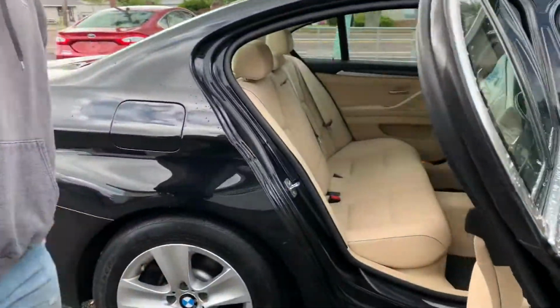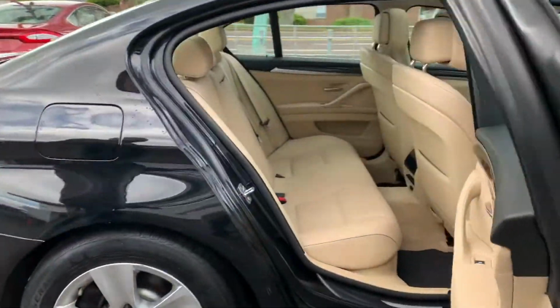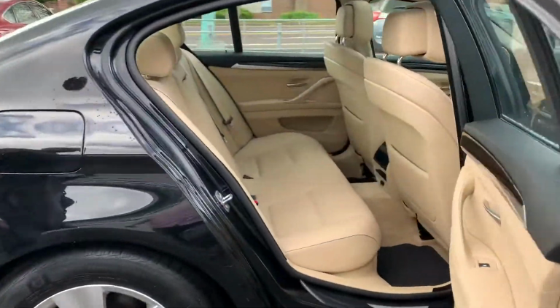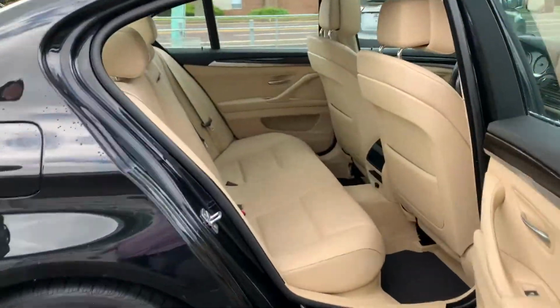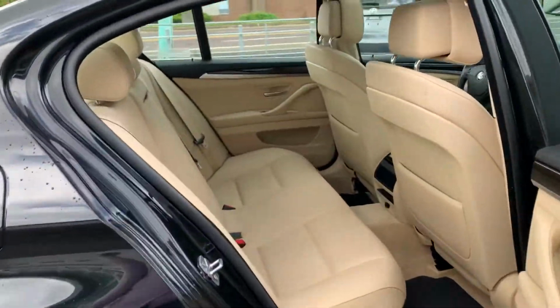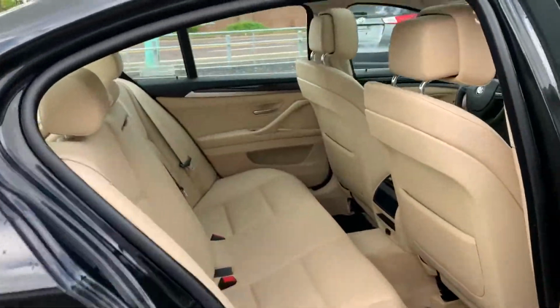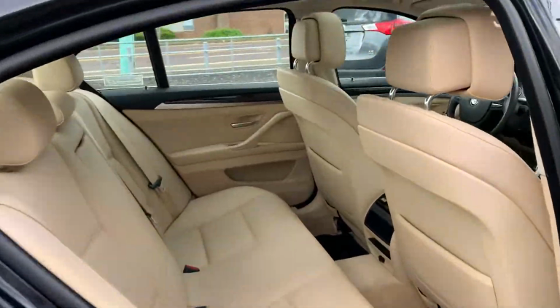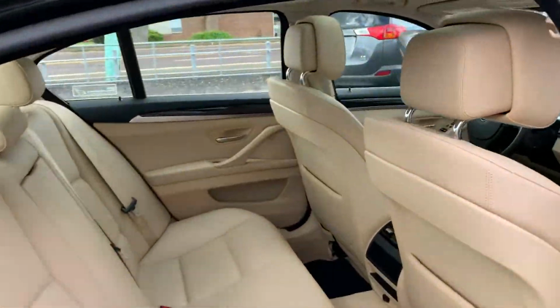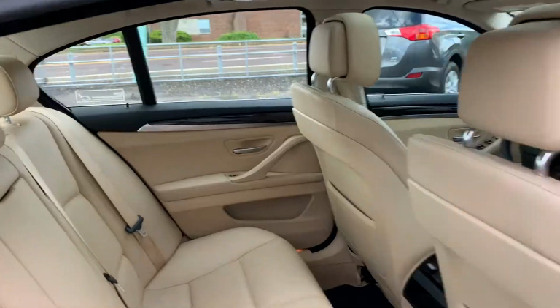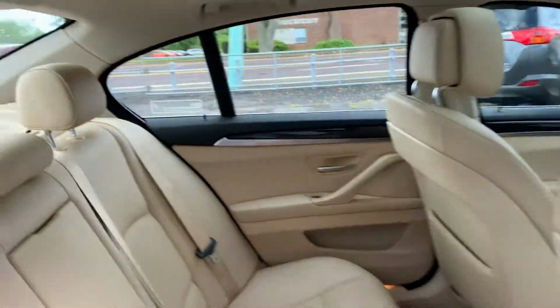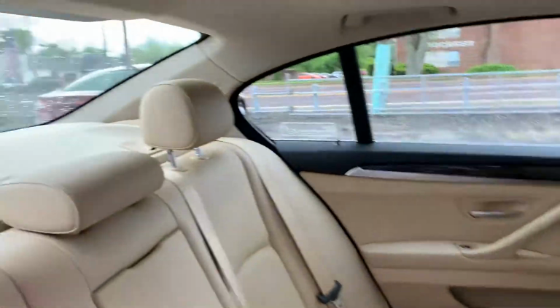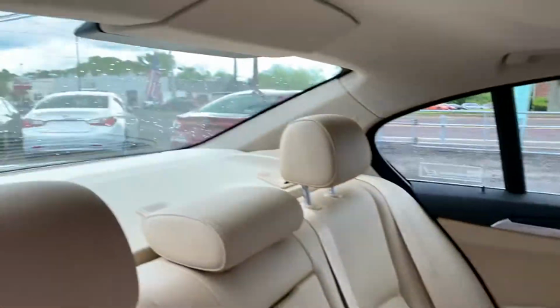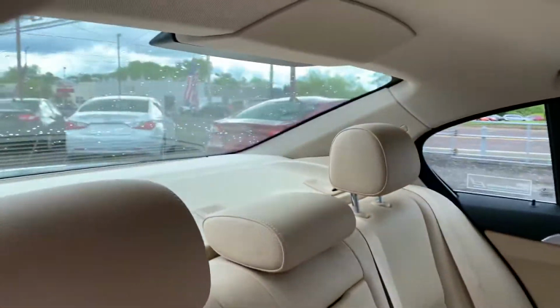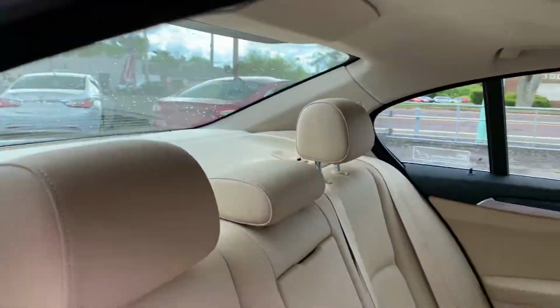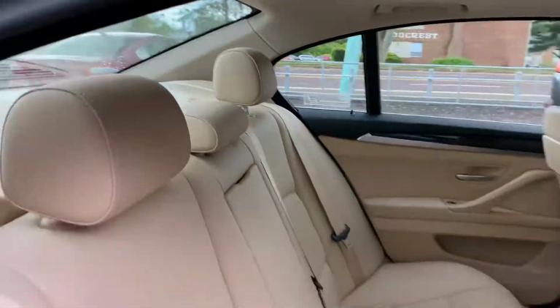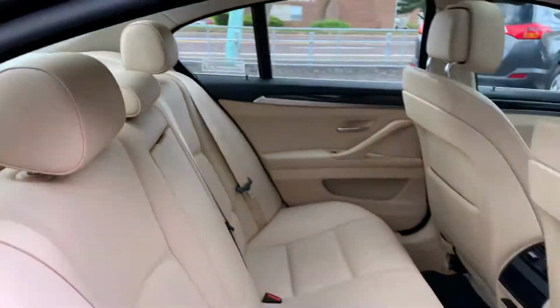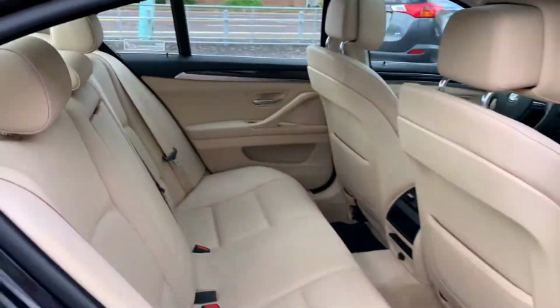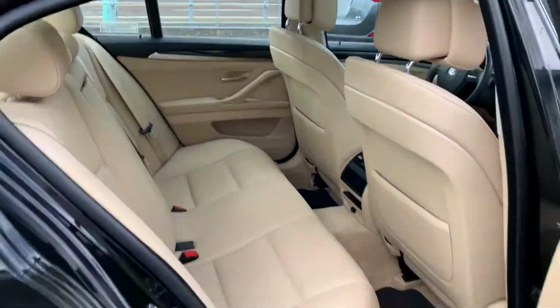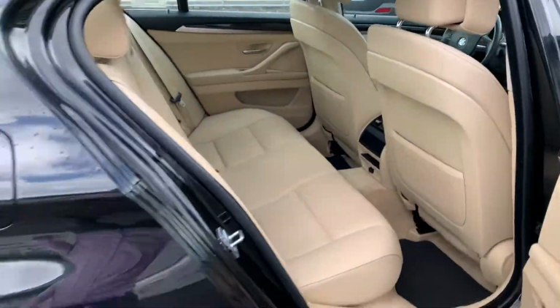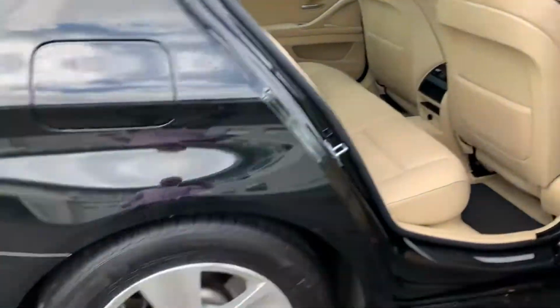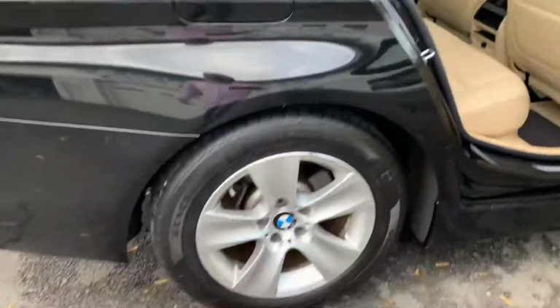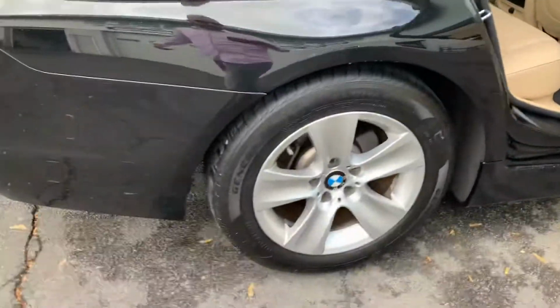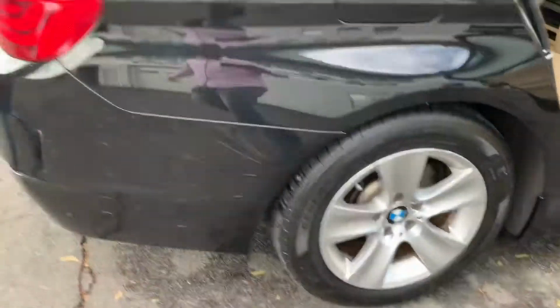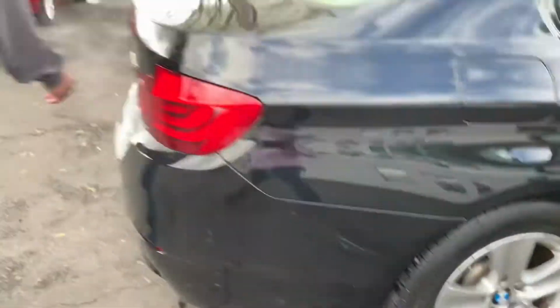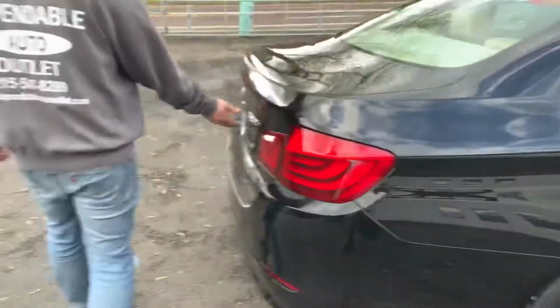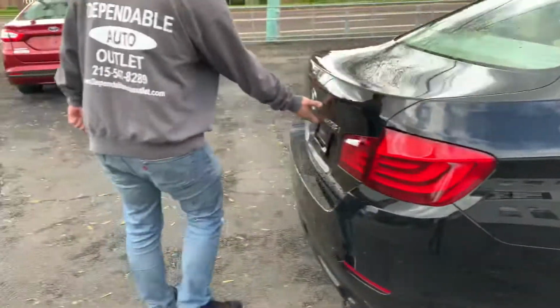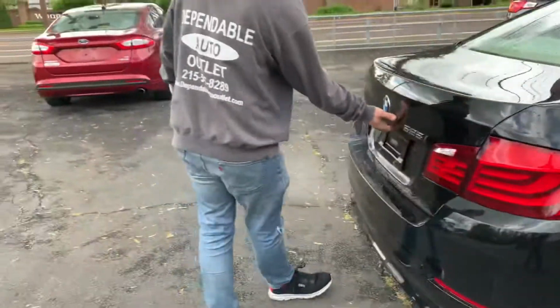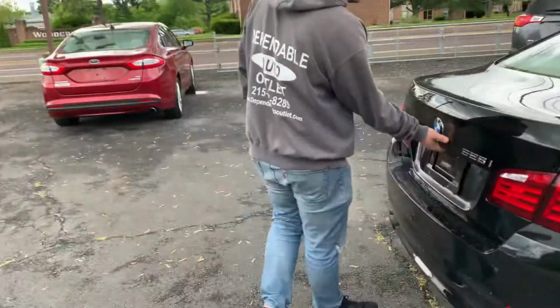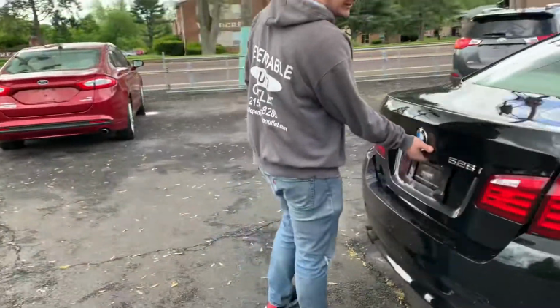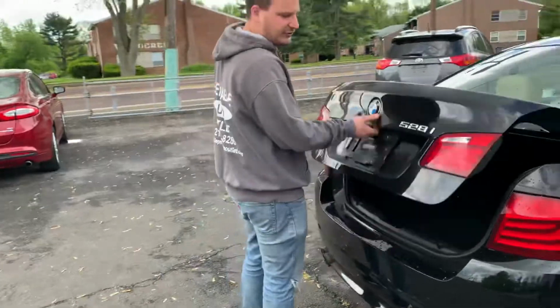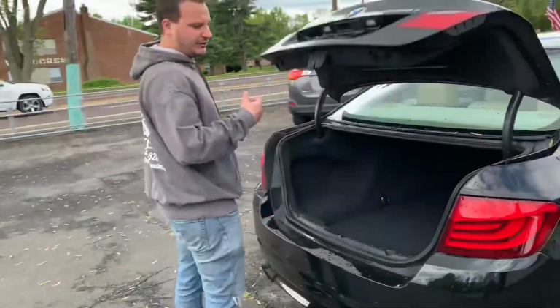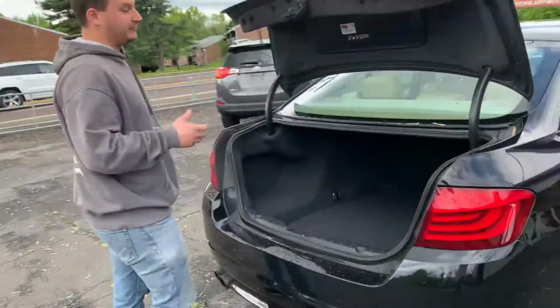Look at that. Plenty of room for the family, everything. This could be an everyday driver — it could be whatever you want it to be.